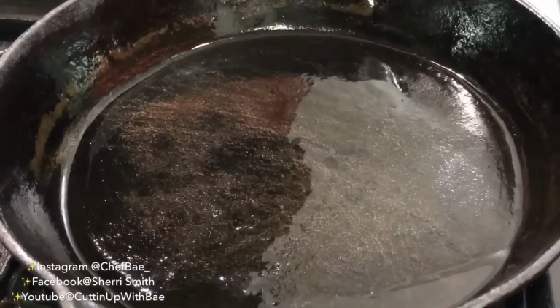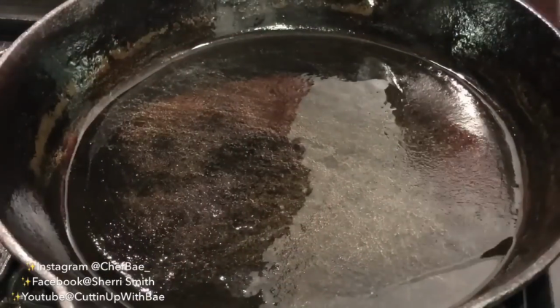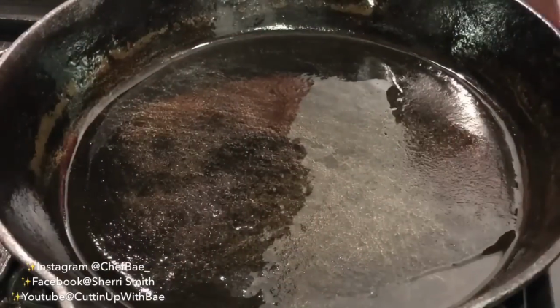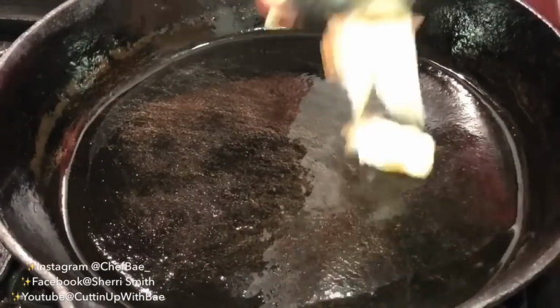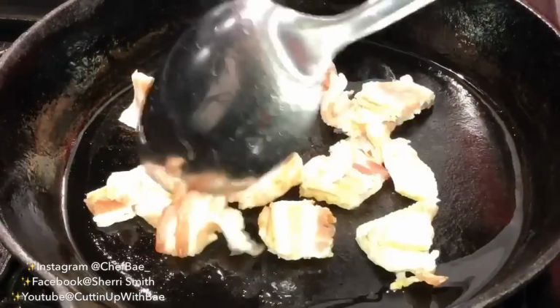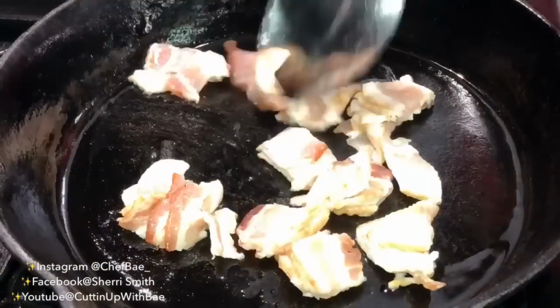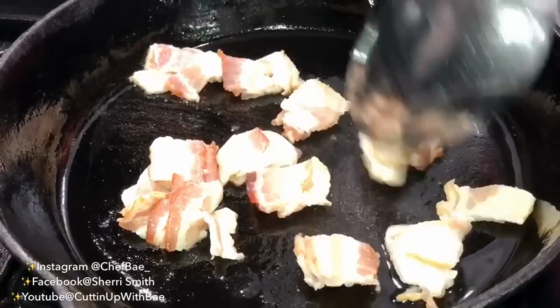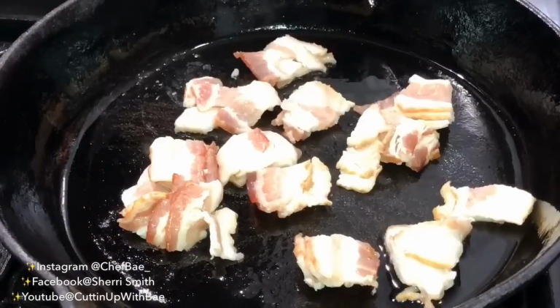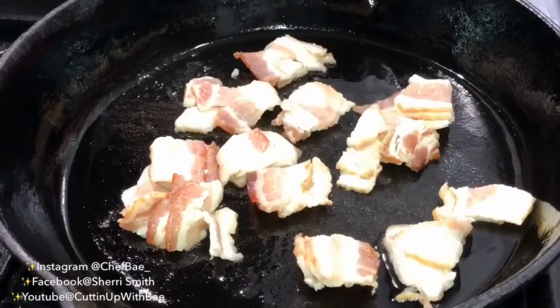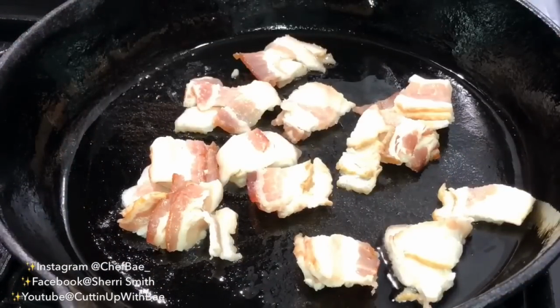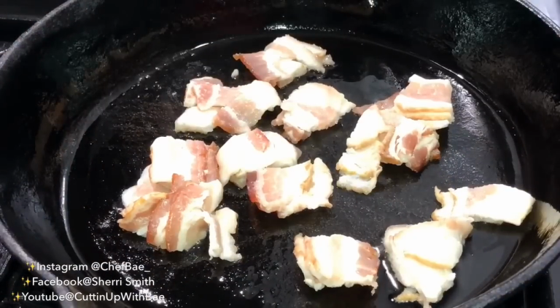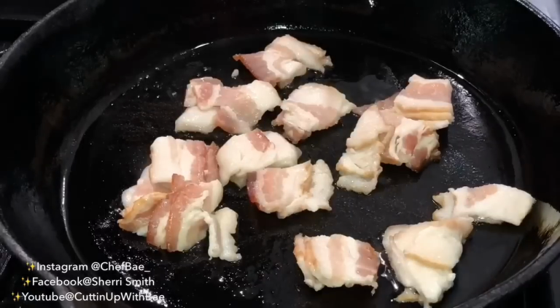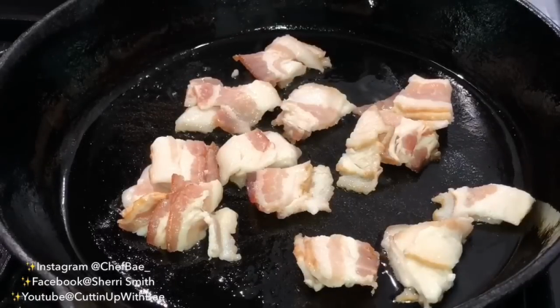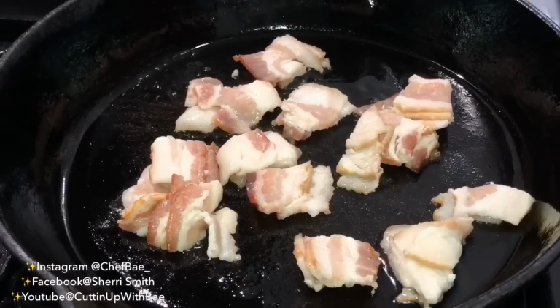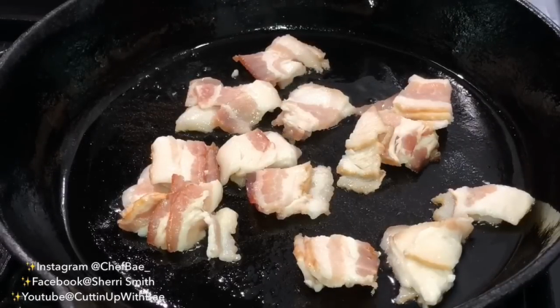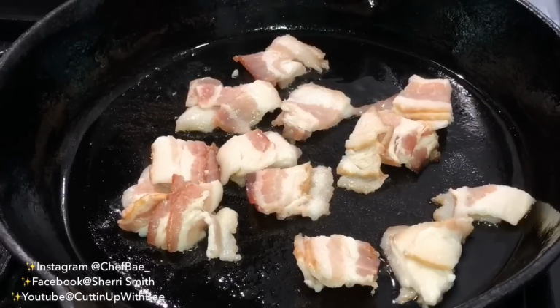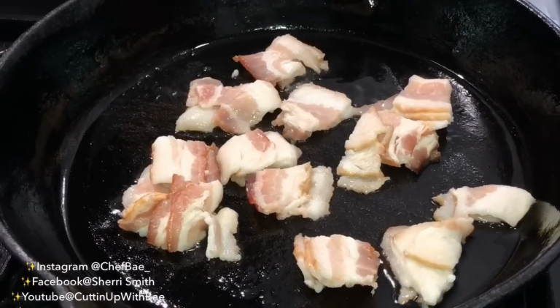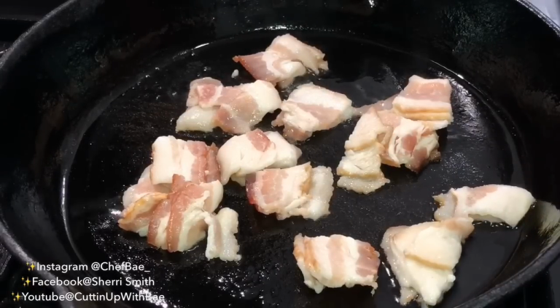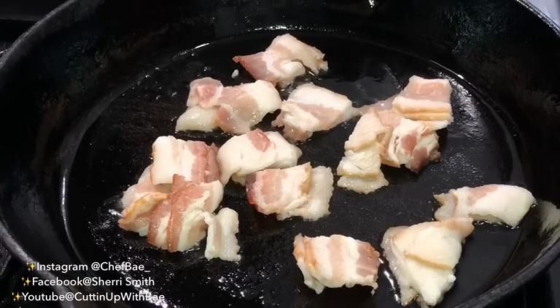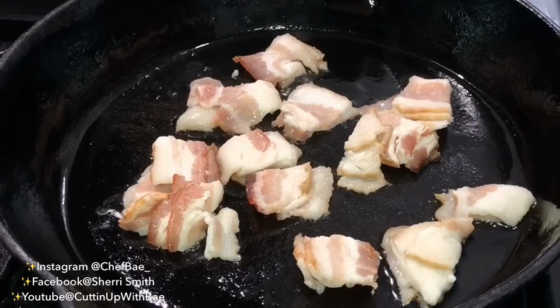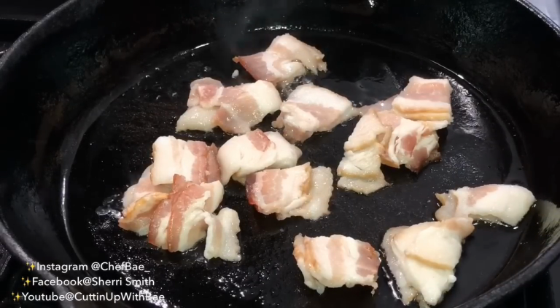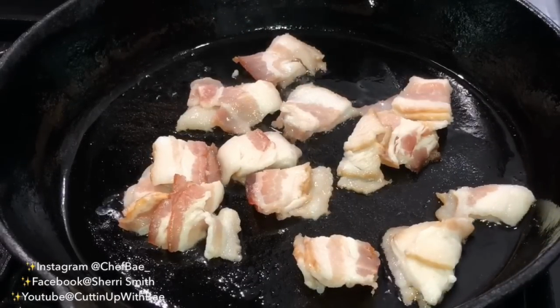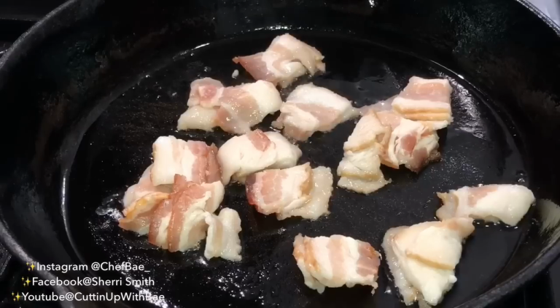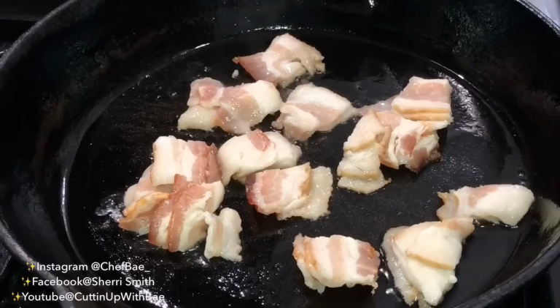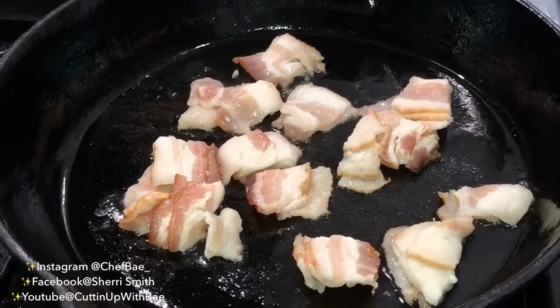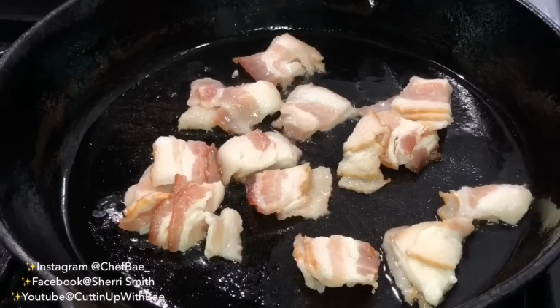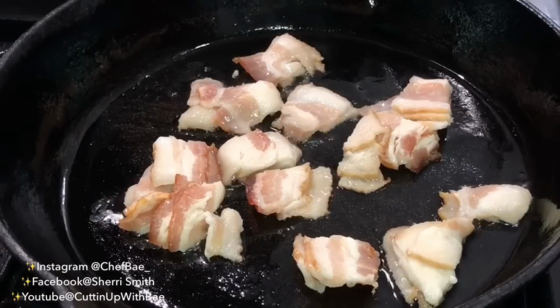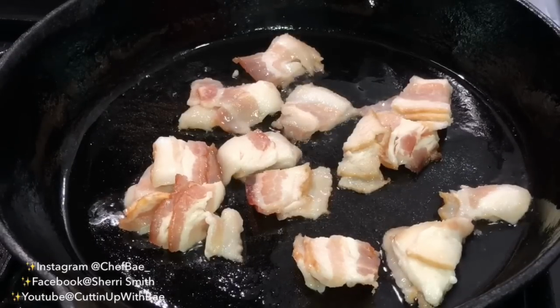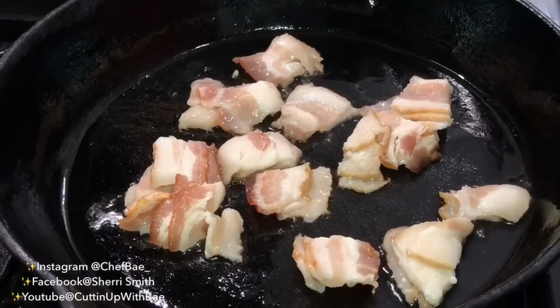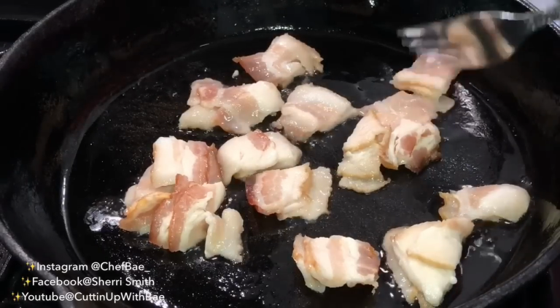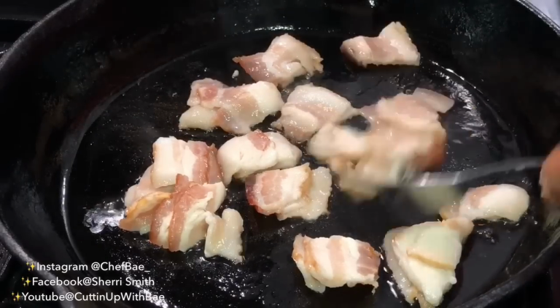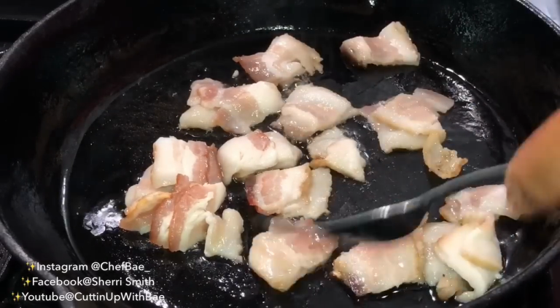Hi everybody, welcome back and thank you for watching Cutting Up with Bae. Today we're going to do a tutorial on some fried cabbage with some shrimp and some spicy sausage, so we're gonna get right into it.